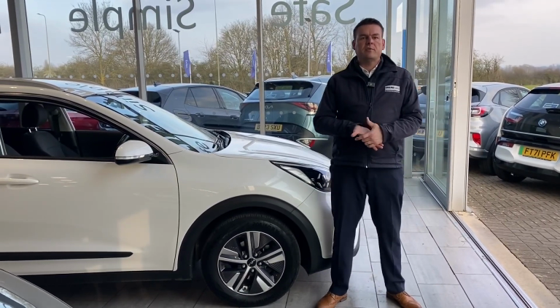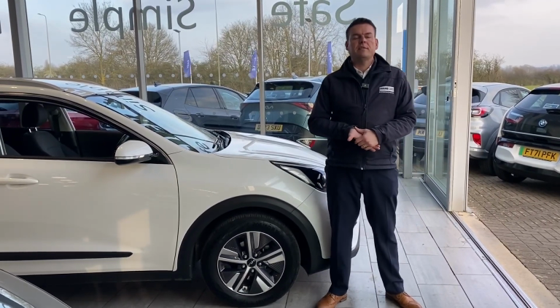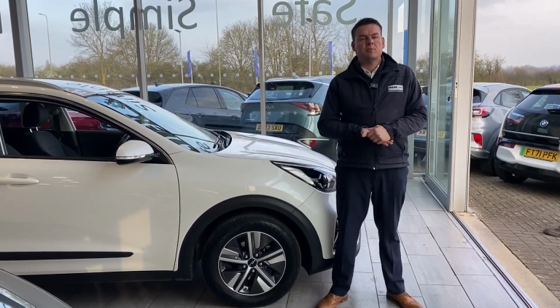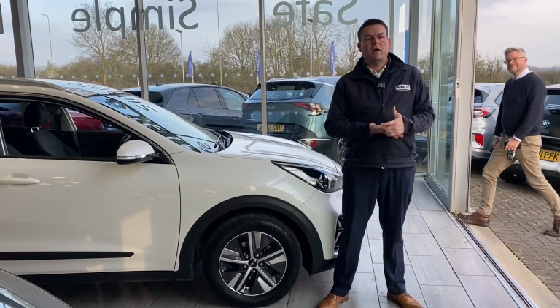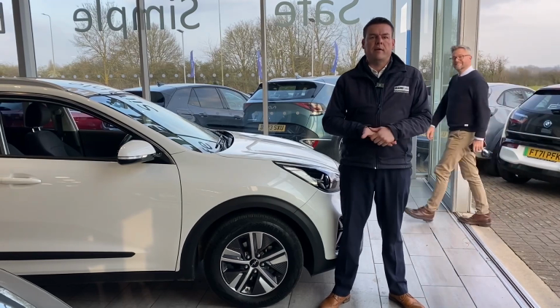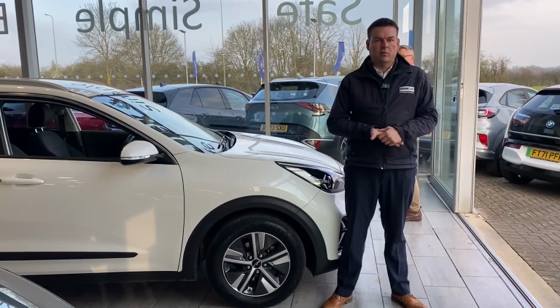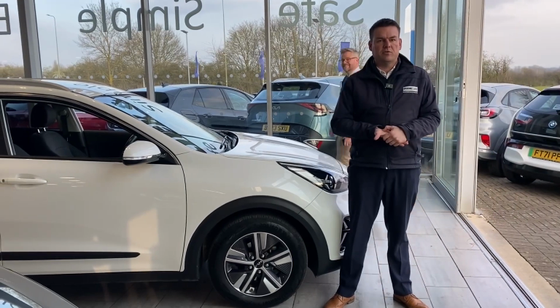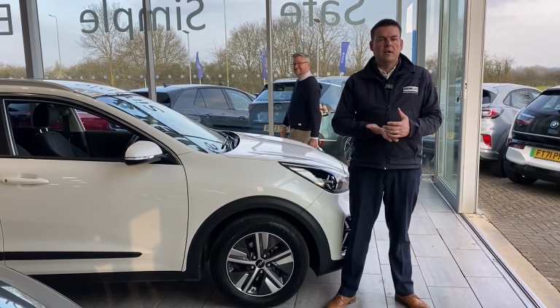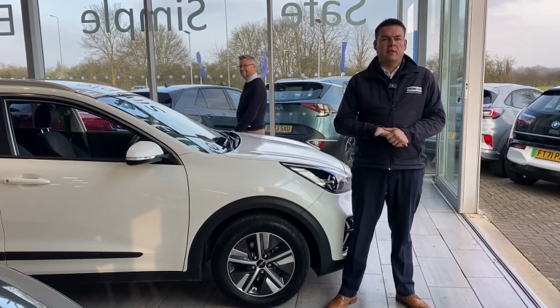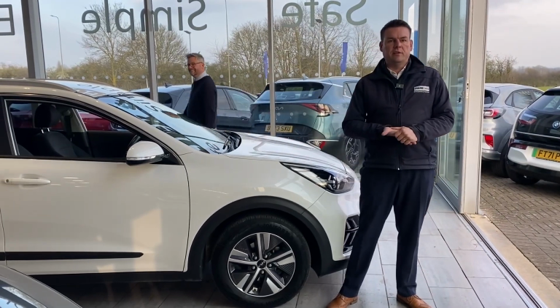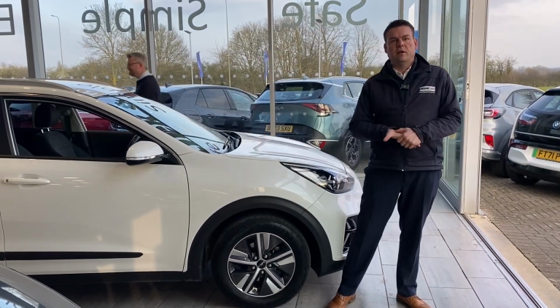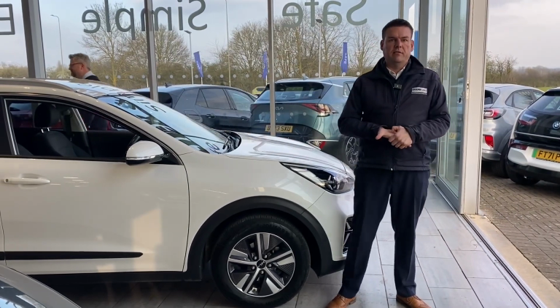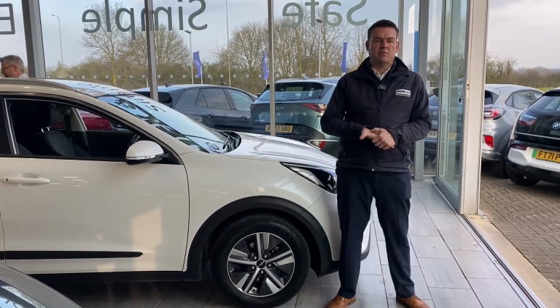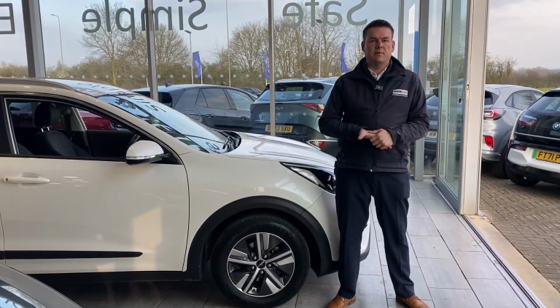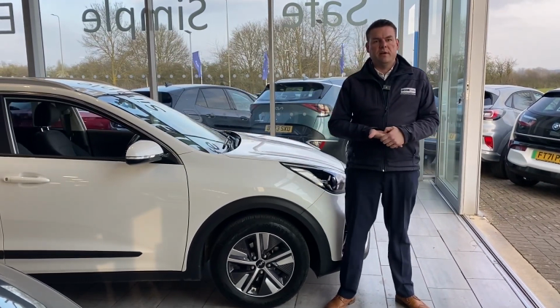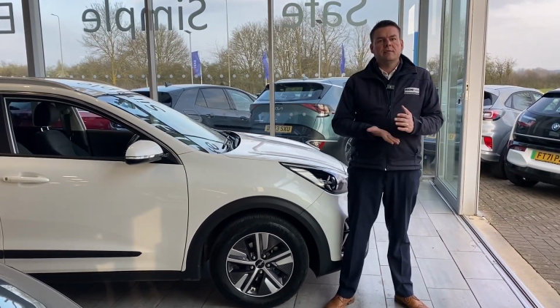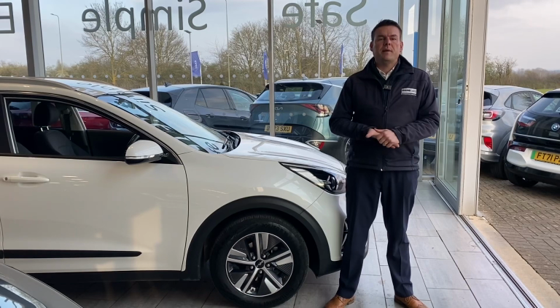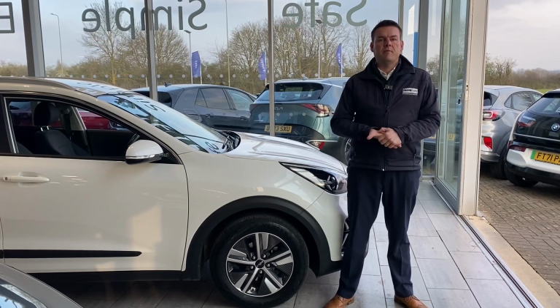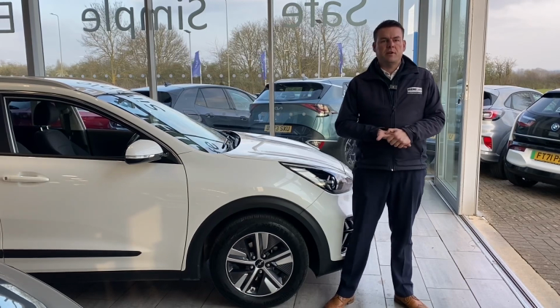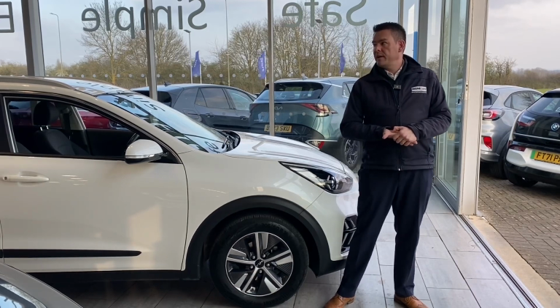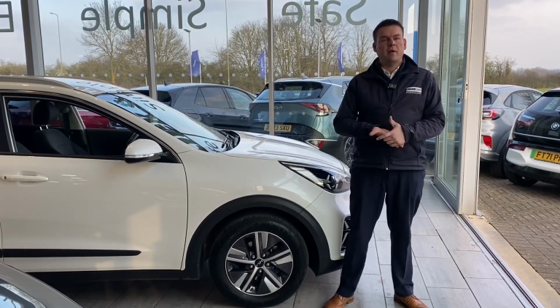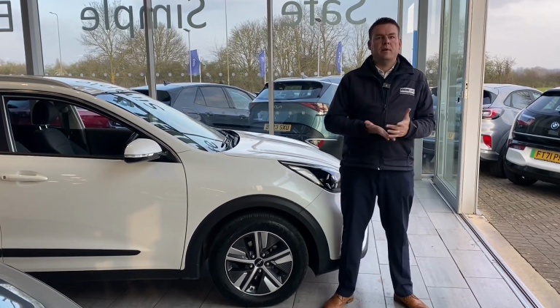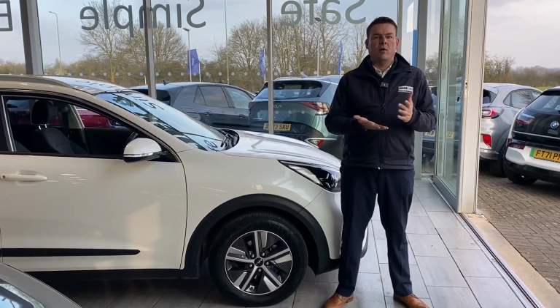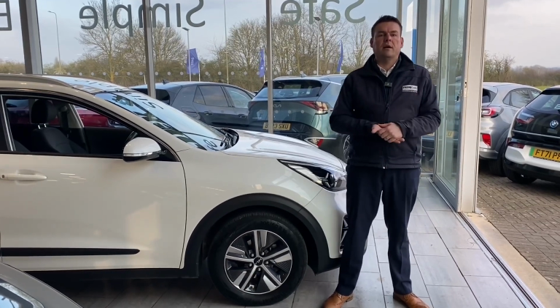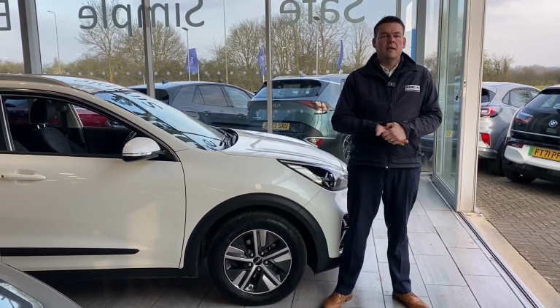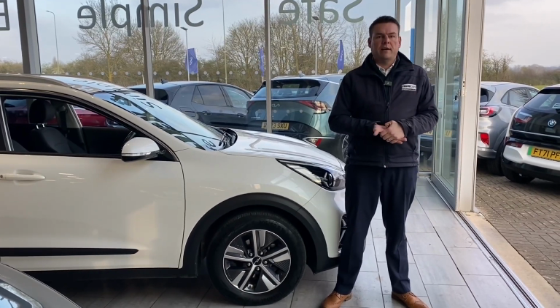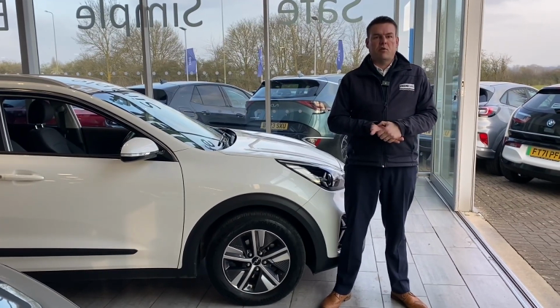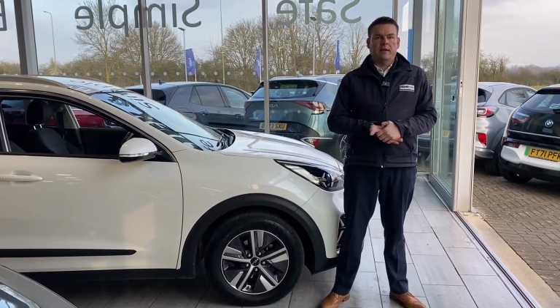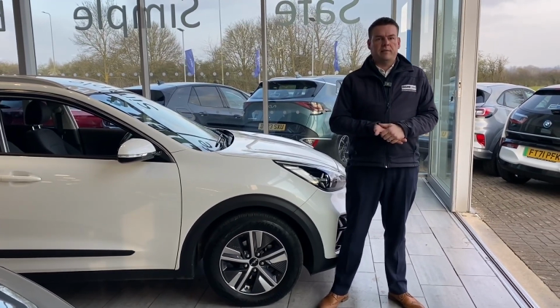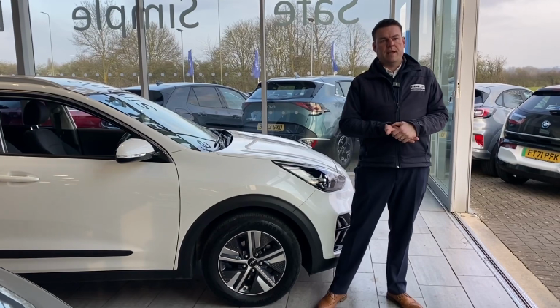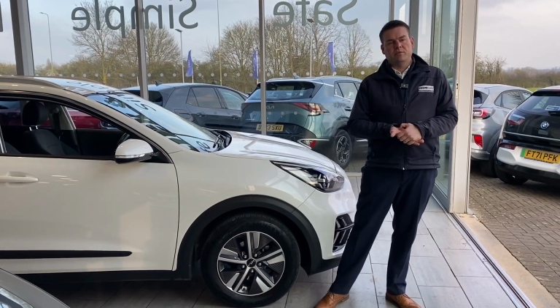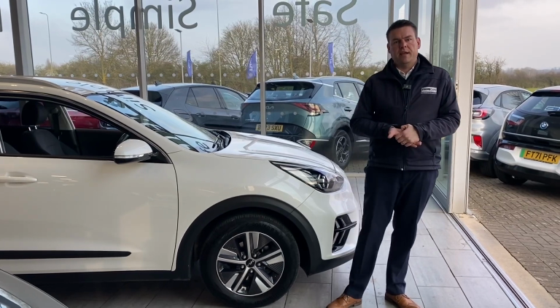We're five star rated on Trustpilot, highly rated on Auto Trader, recently voted used car dealer of the year for 2023. So we're the place to come for your pressure-free car buying experience where all the cars are ready to drive away the very same day with two keys.